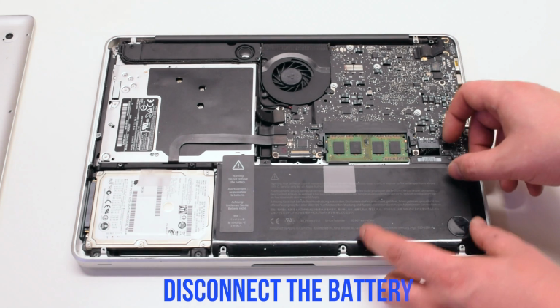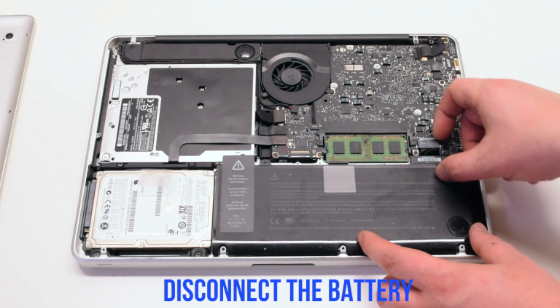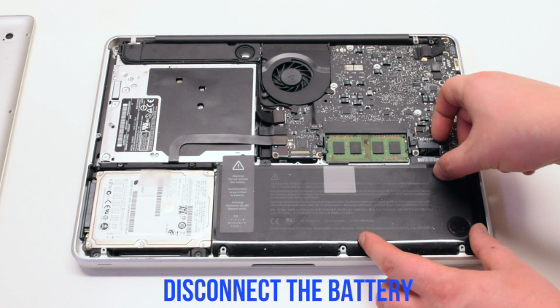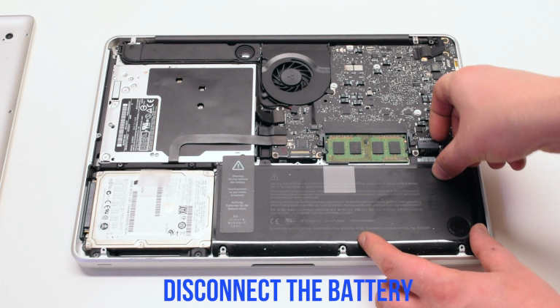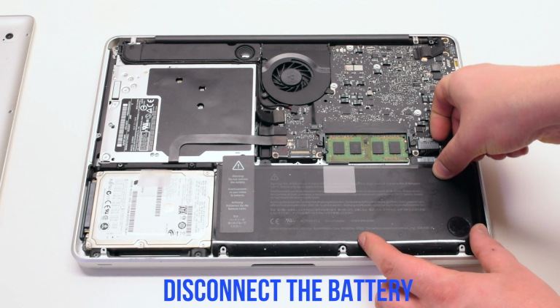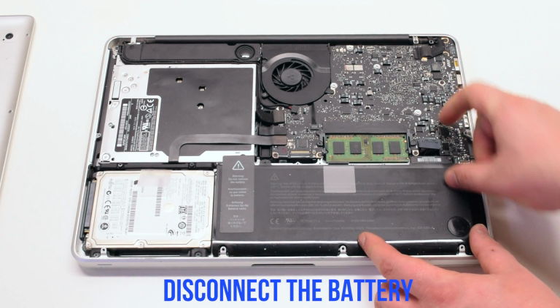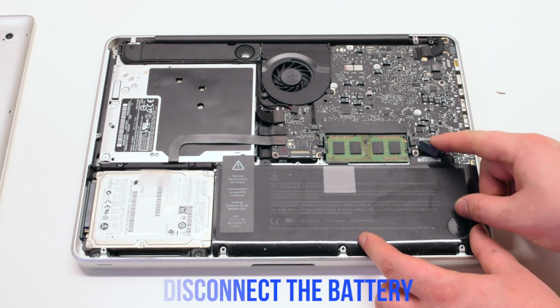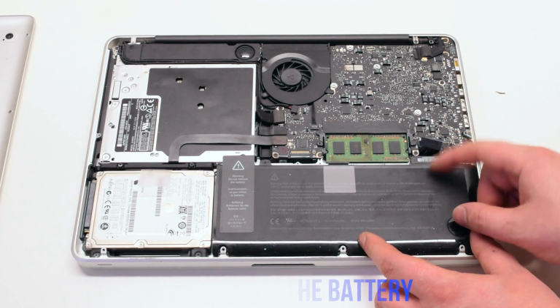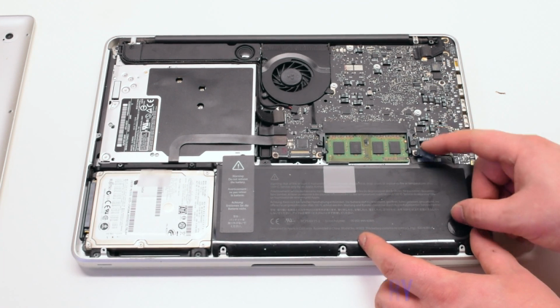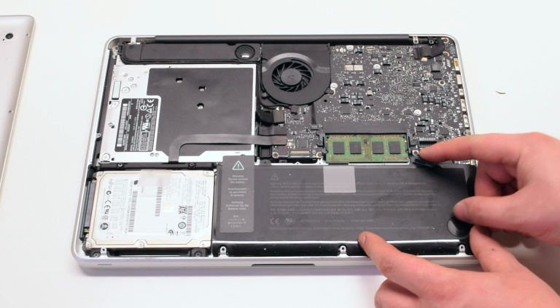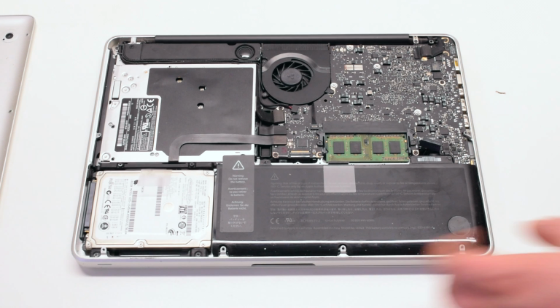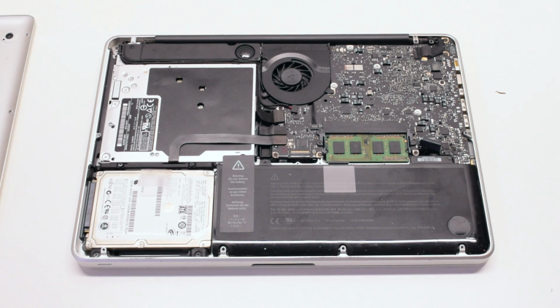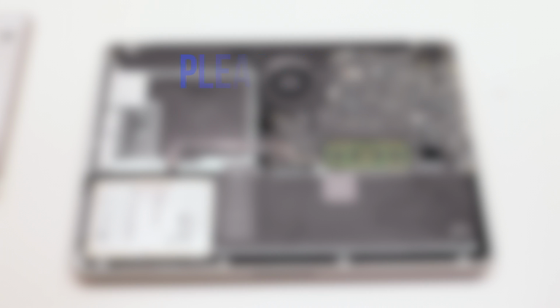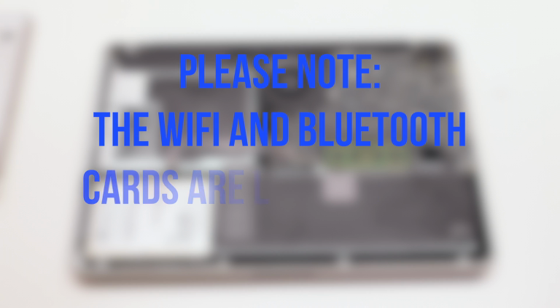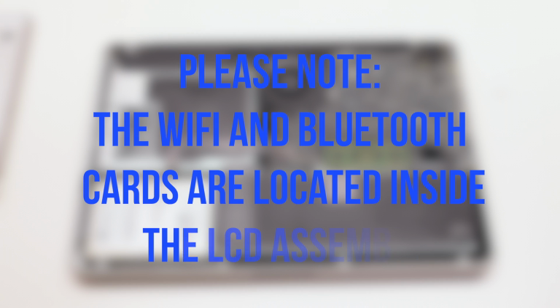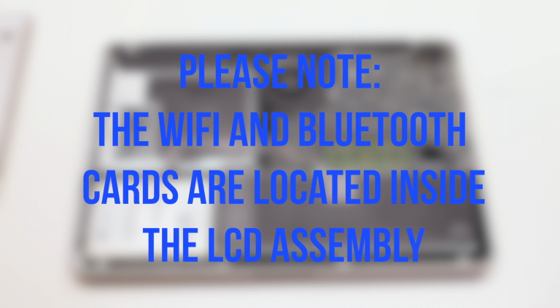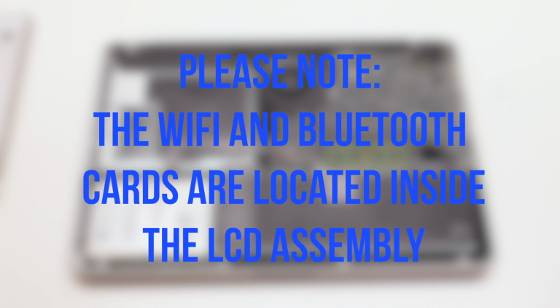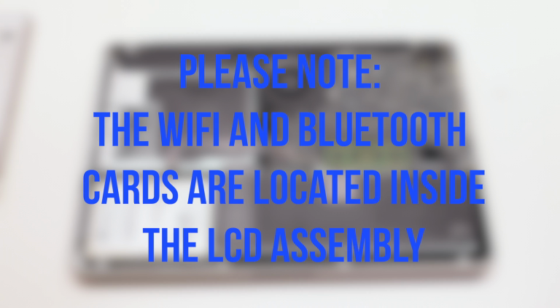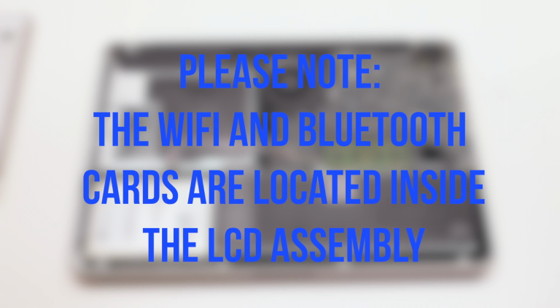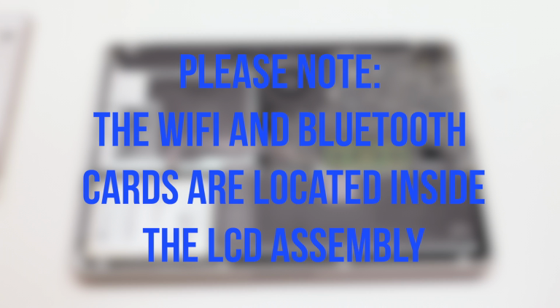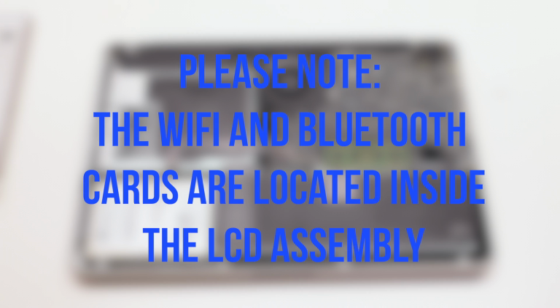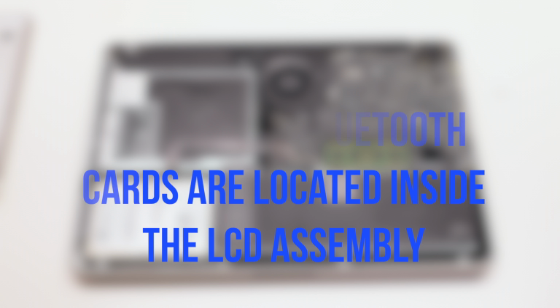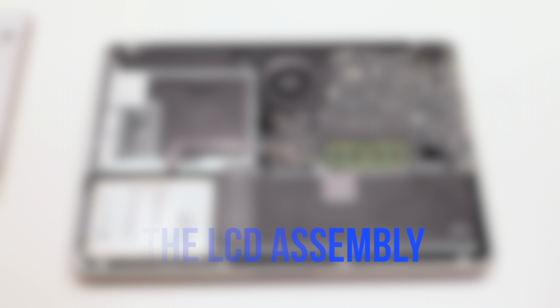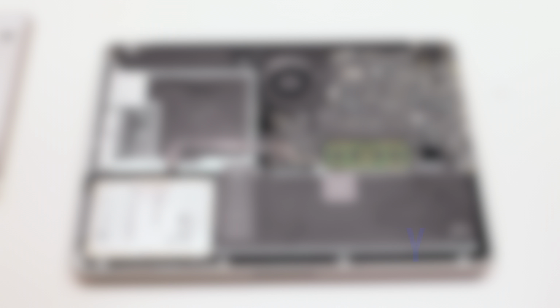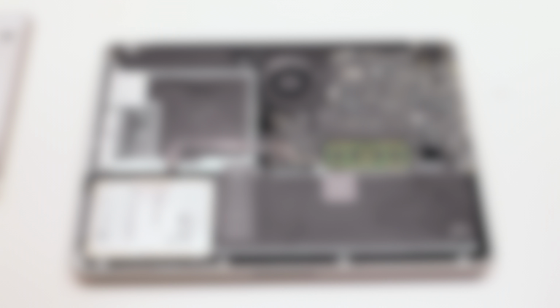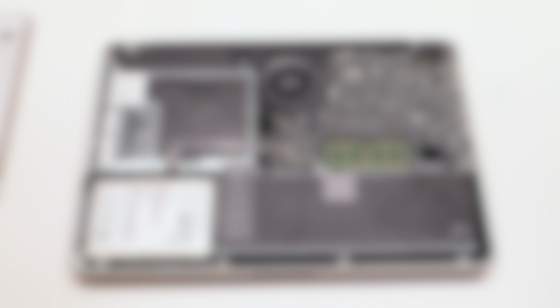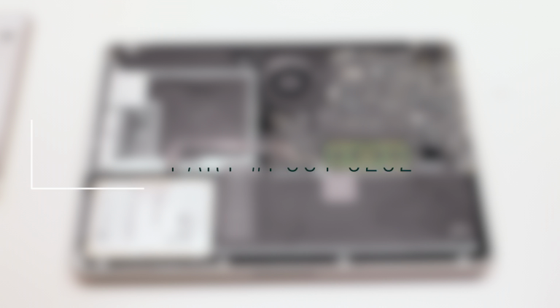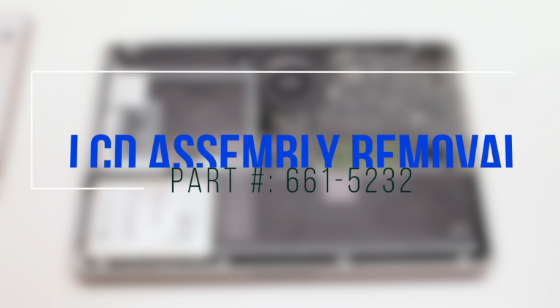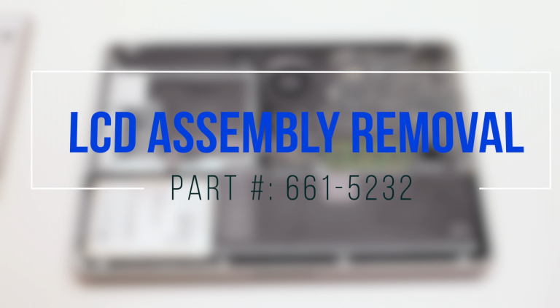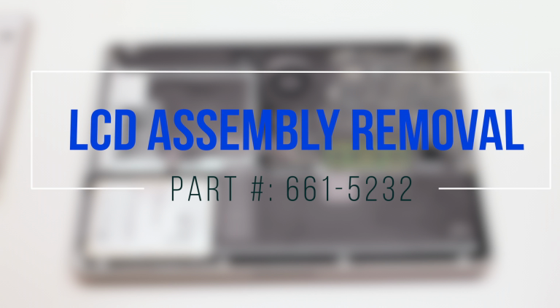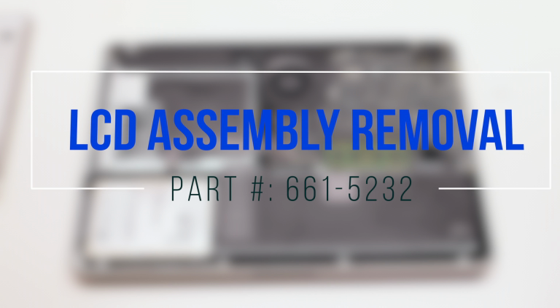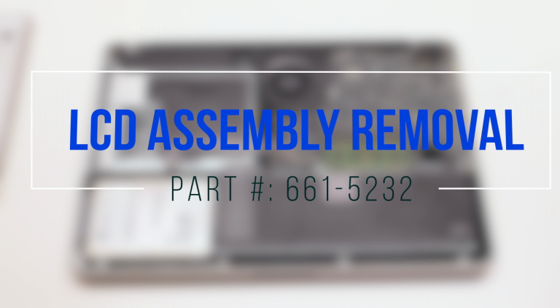Disconnect the battery before you begin. Please note that the Wi-Fi and Bluetooth cards are located inside the LCD assembly. LCD assembly removal.